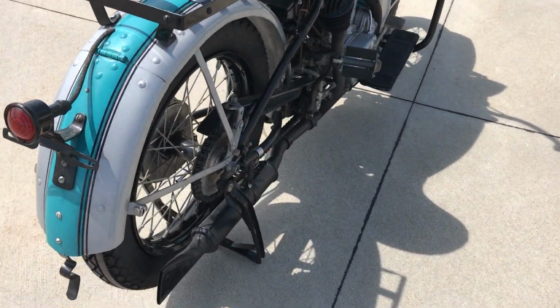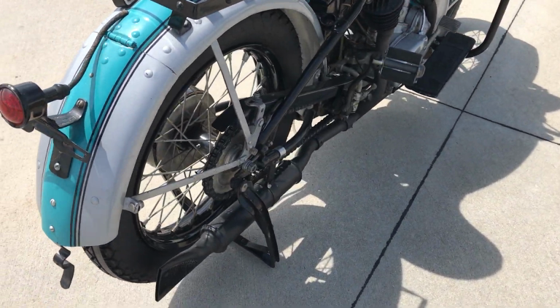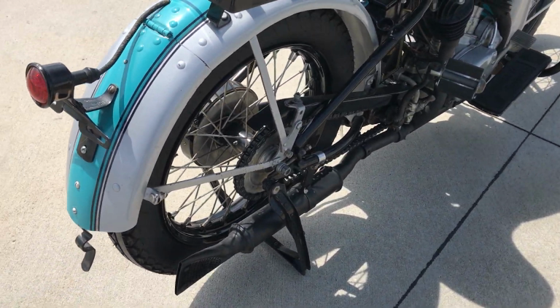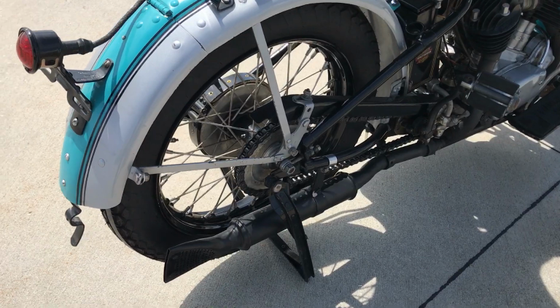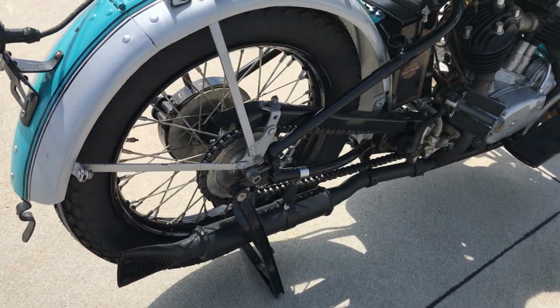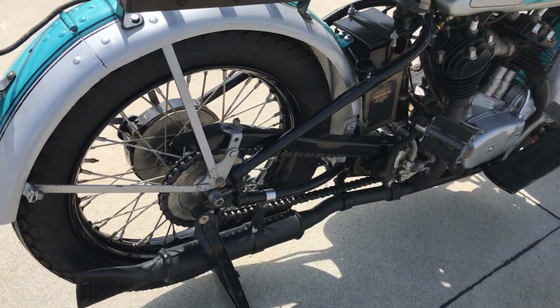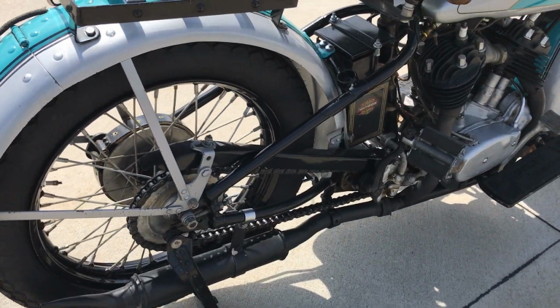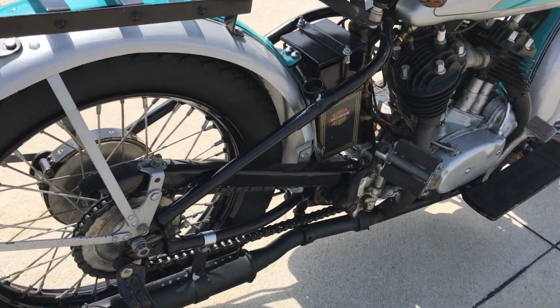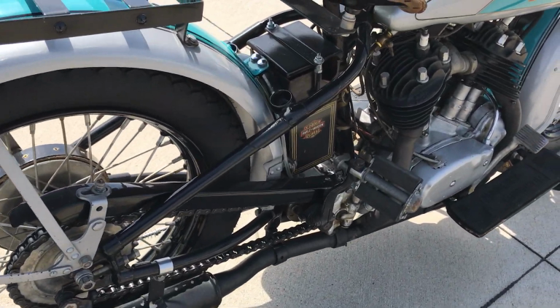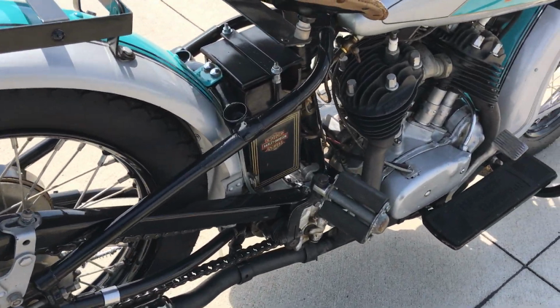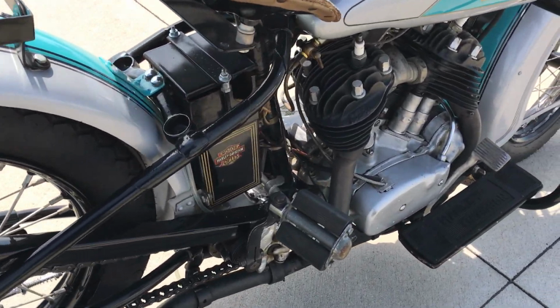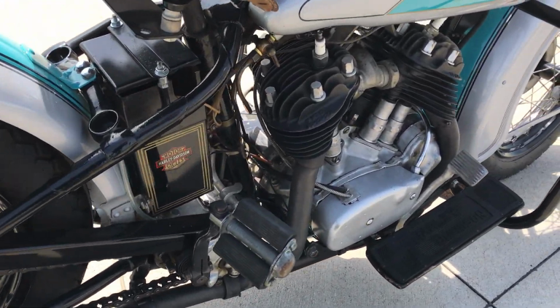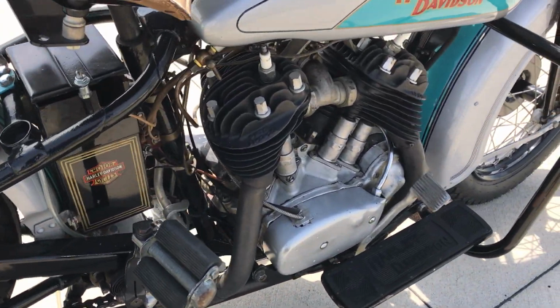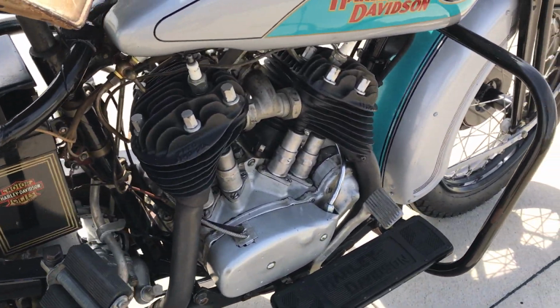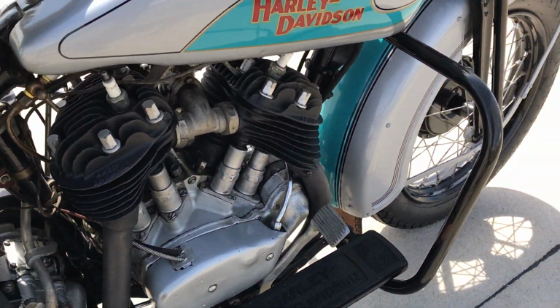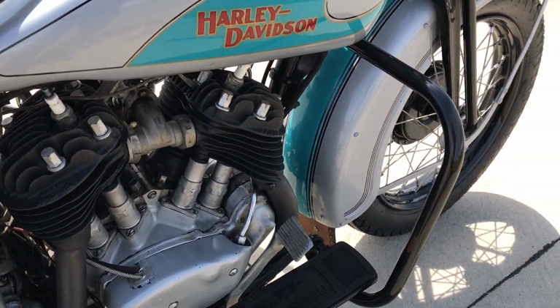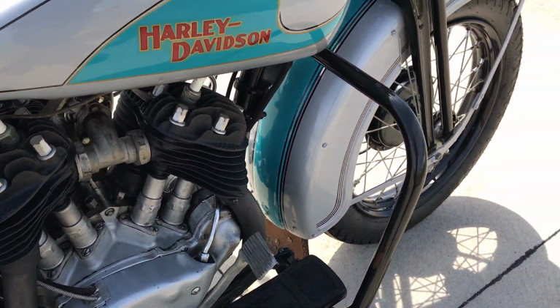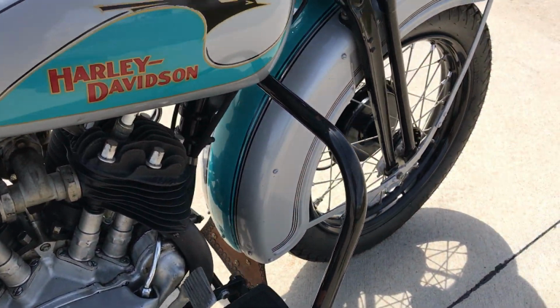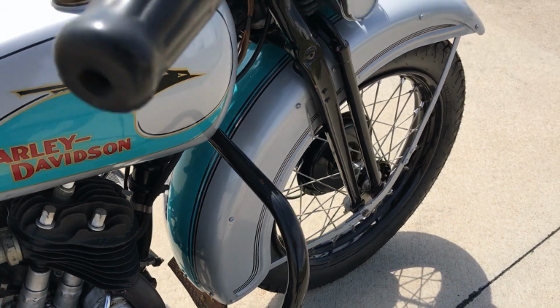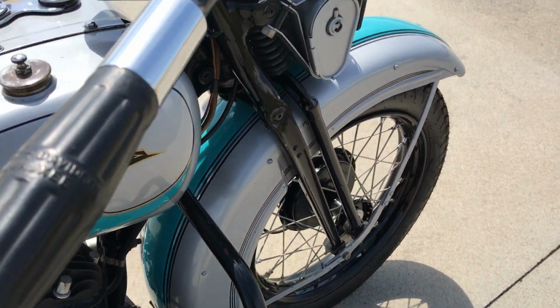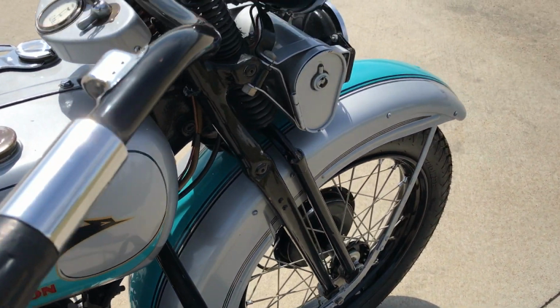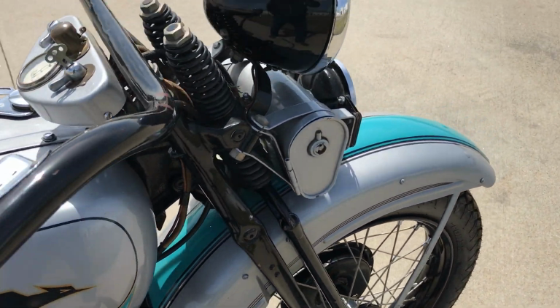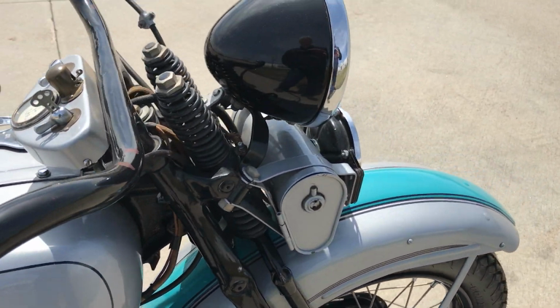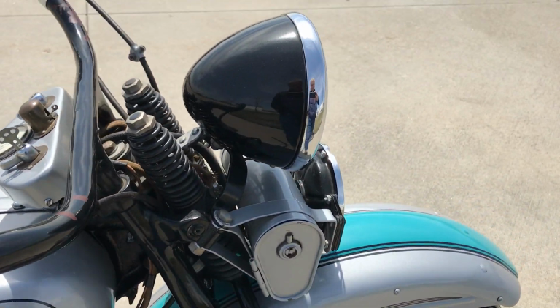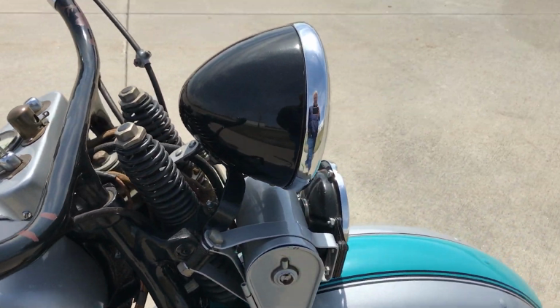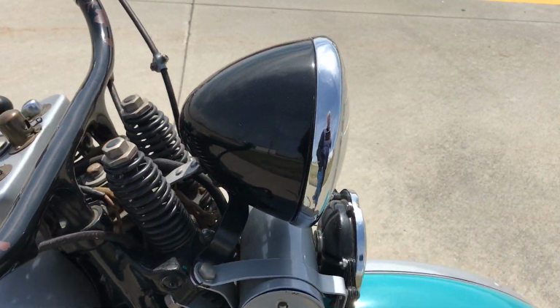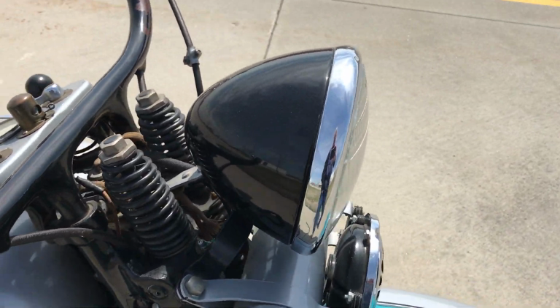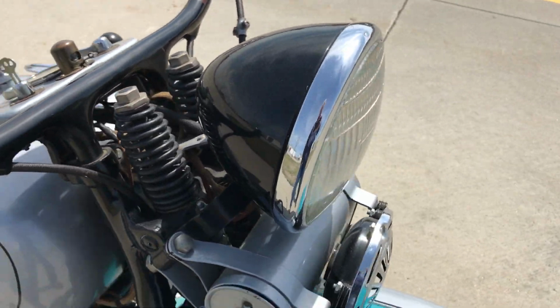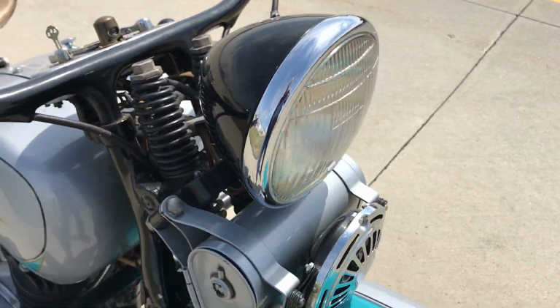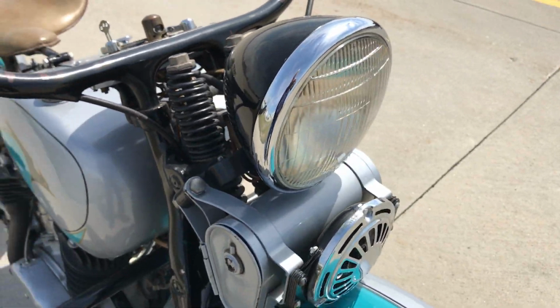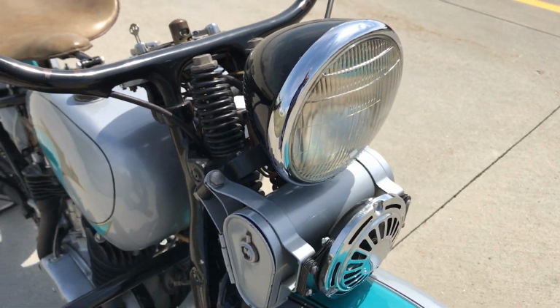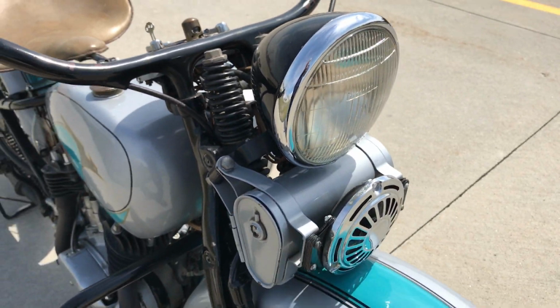This motorcycle along with about 45 others are all going to be selling at no reserve, along with parts, memorabilia, and a number of other collectible items. Again, this coming June 9, 2018.